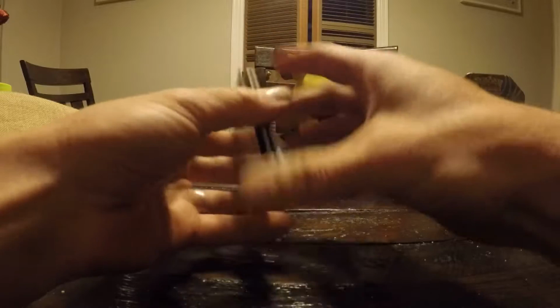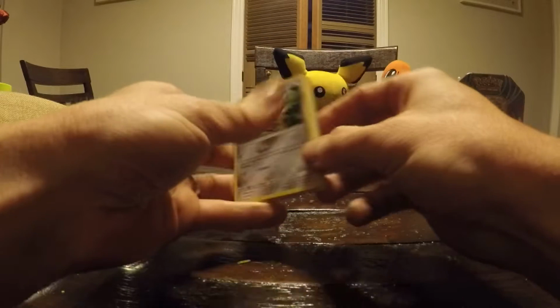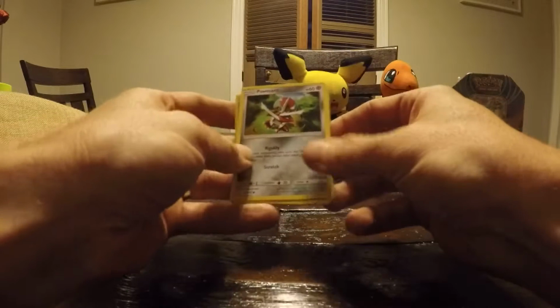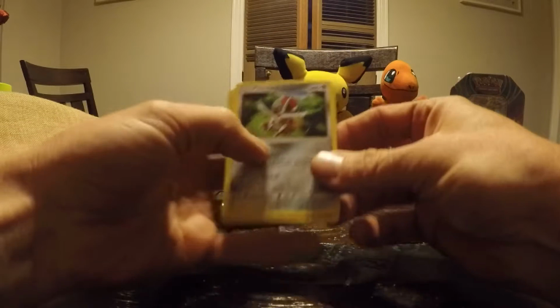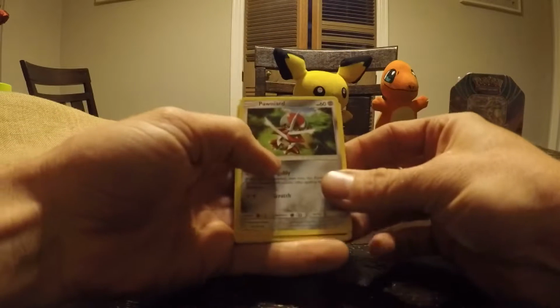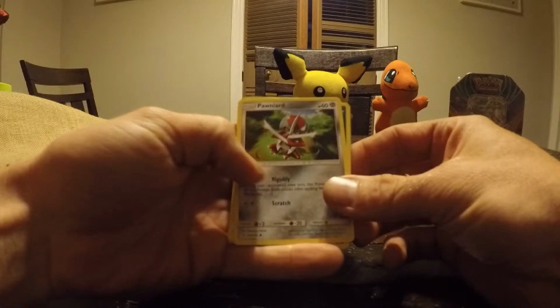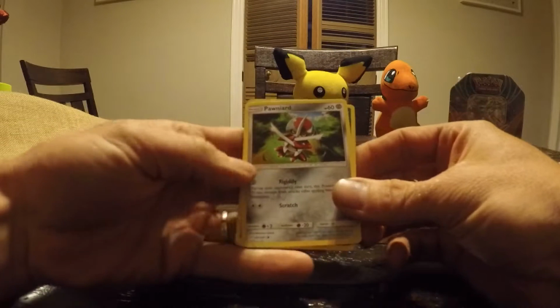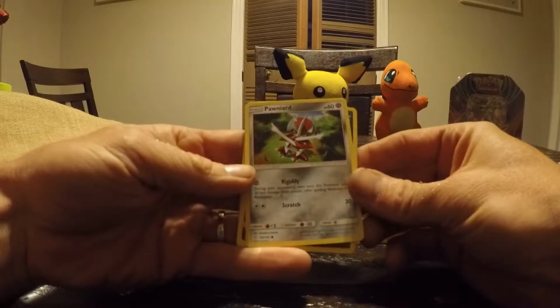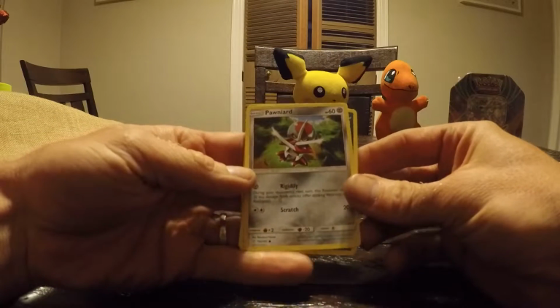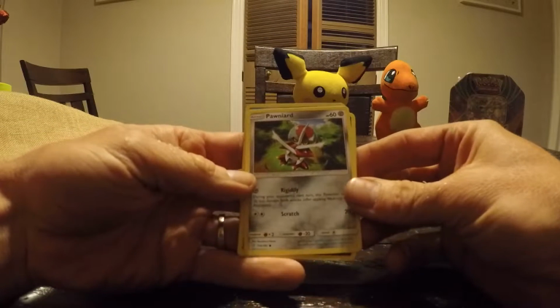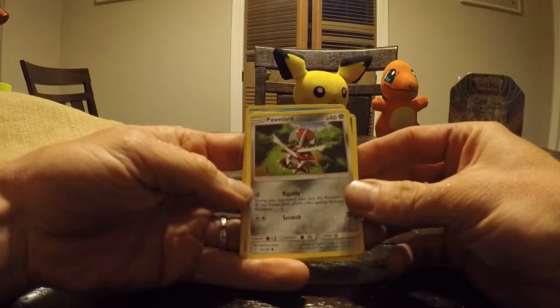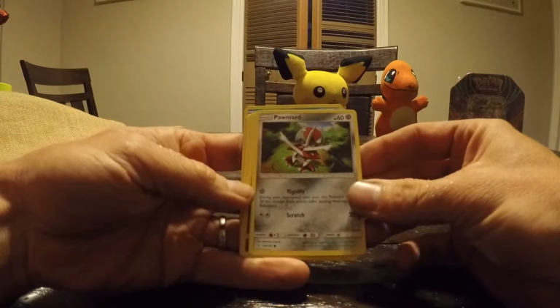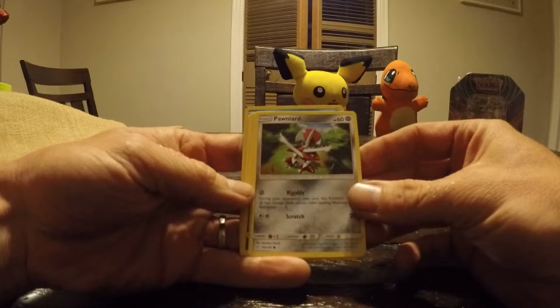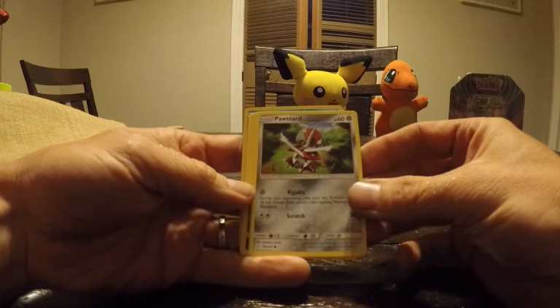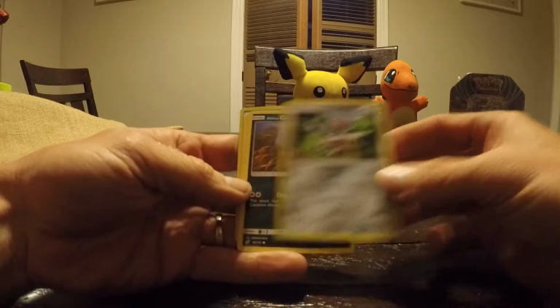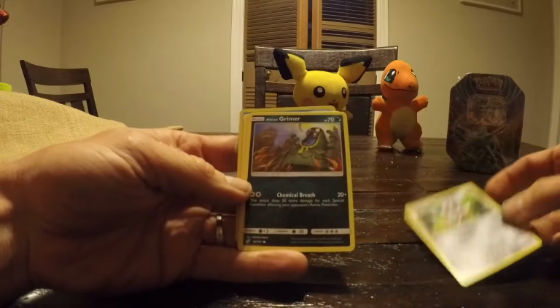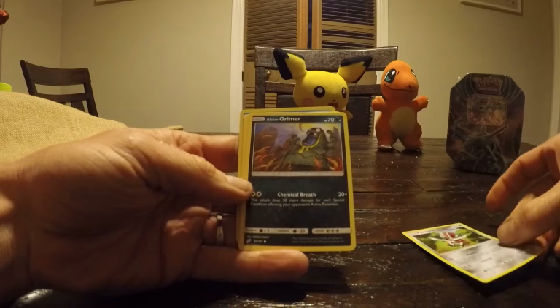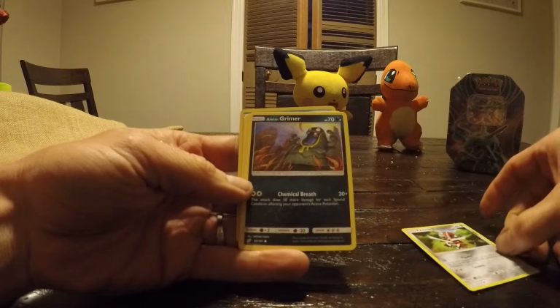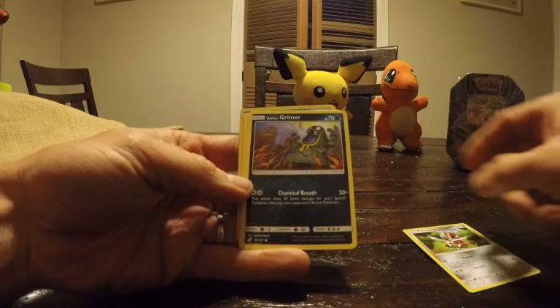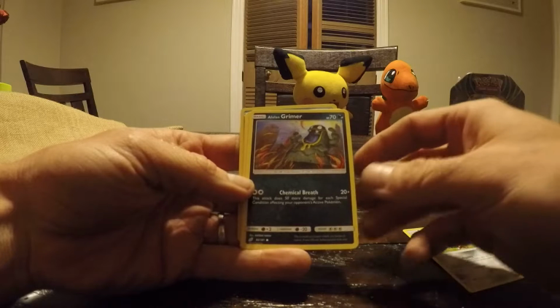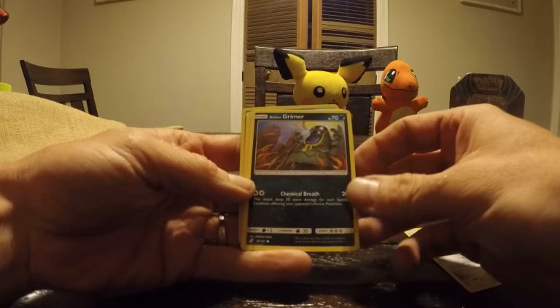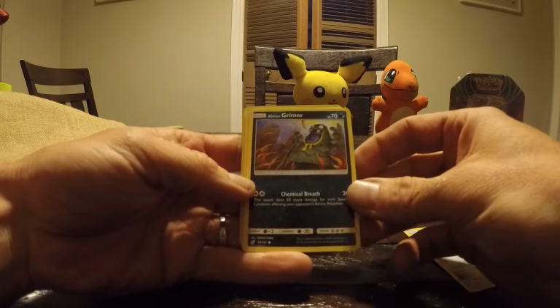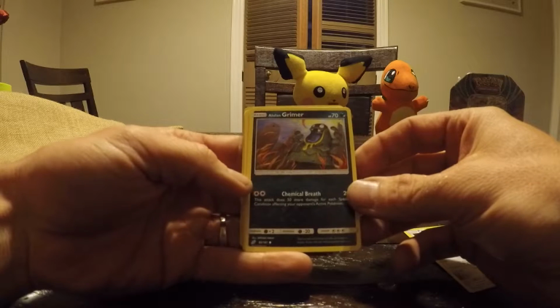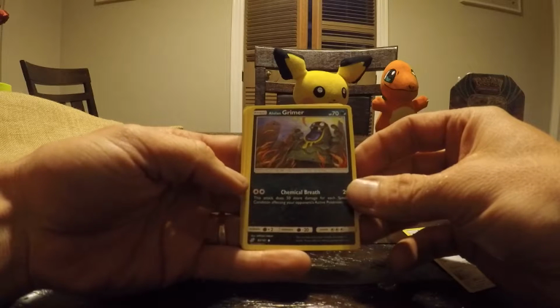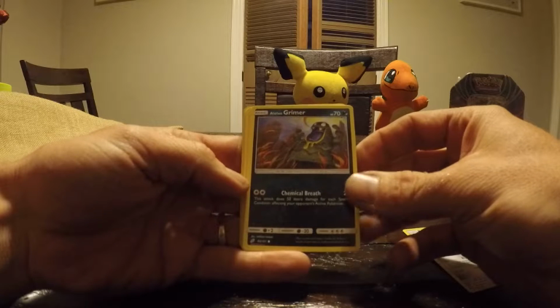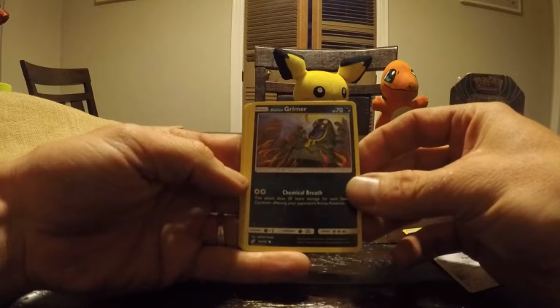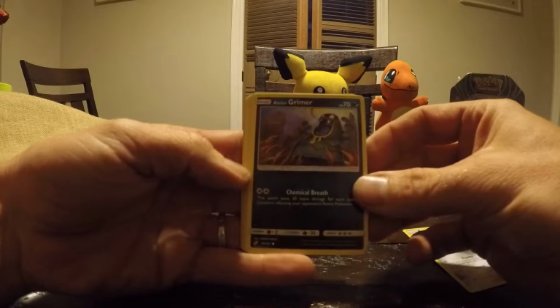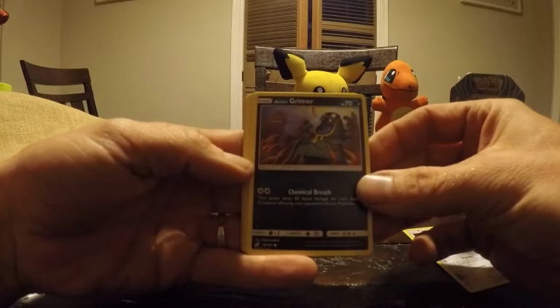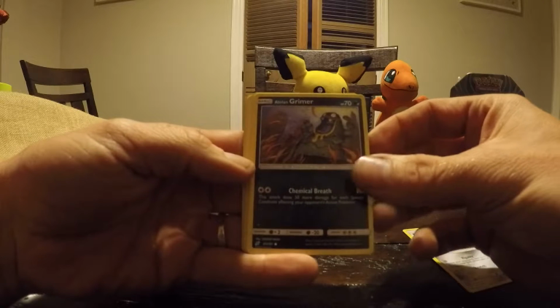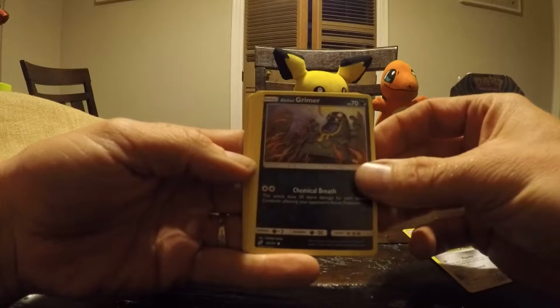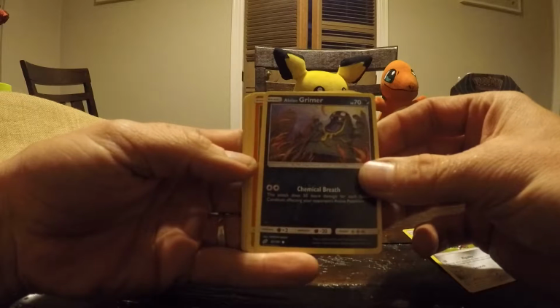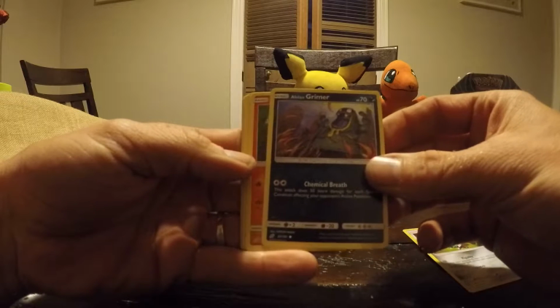Let's get it moving. We got some Pawniard — that's a Steel. That's a nice one. Ooh, a Darkness. Those ones are rare, kind of. That's pretty good.